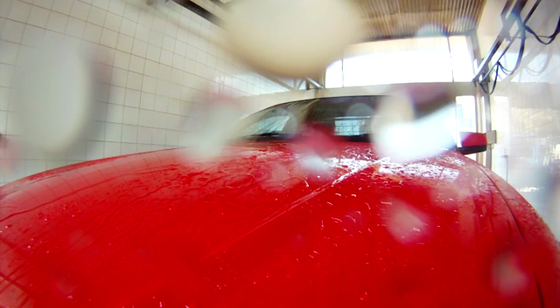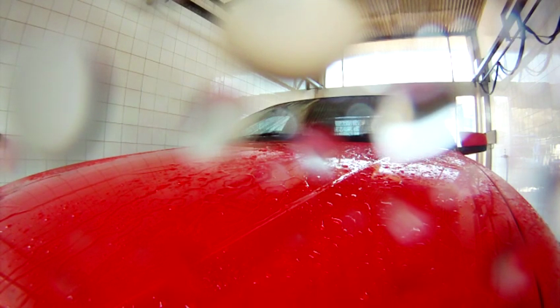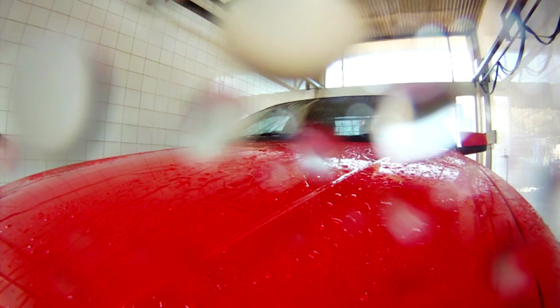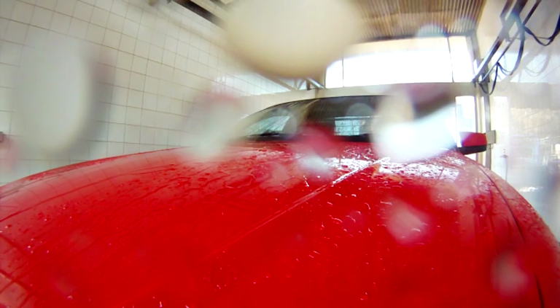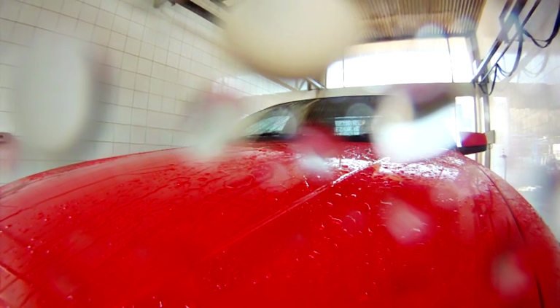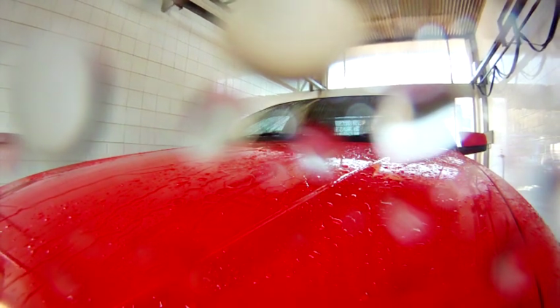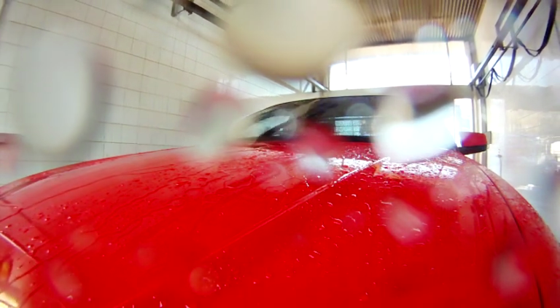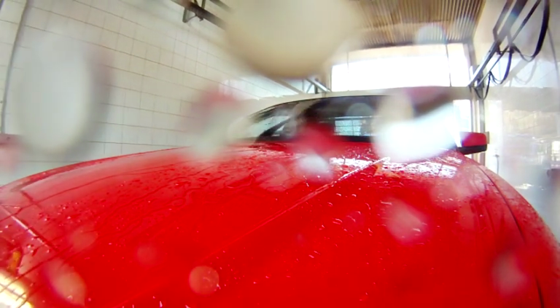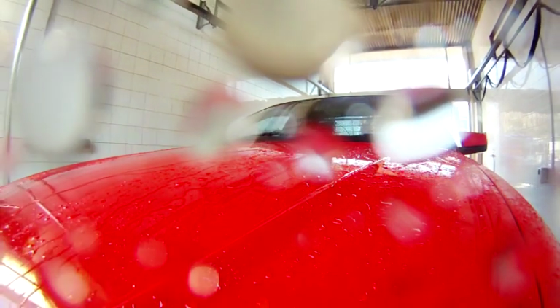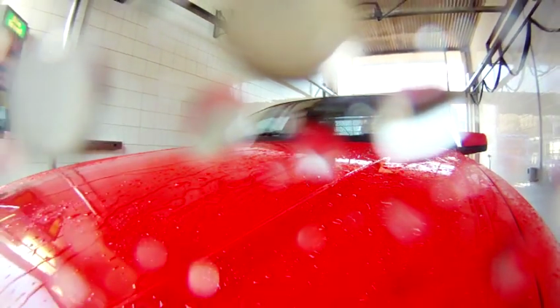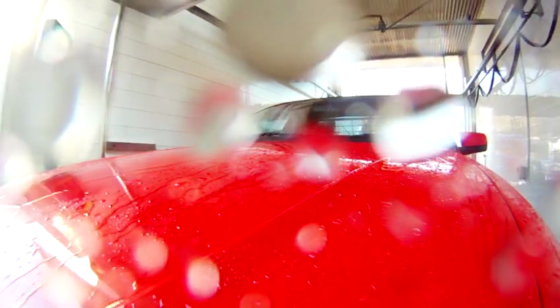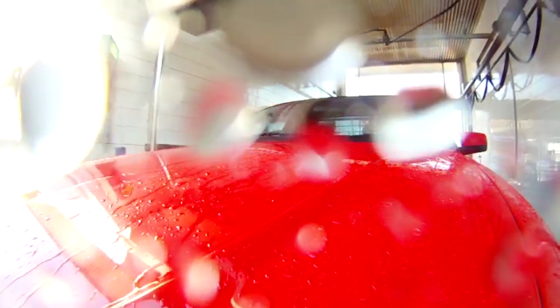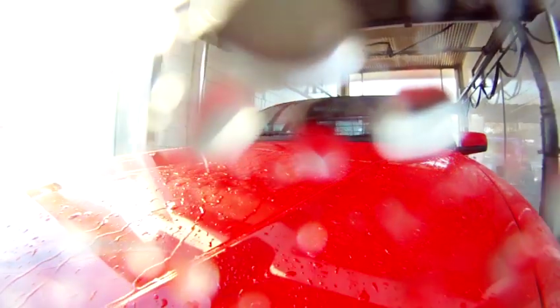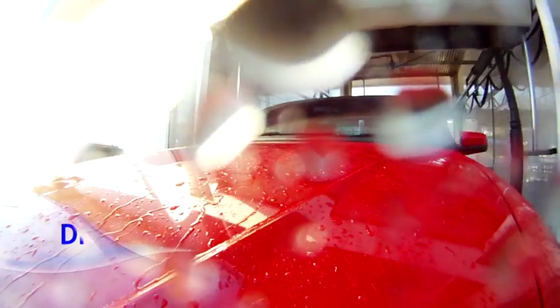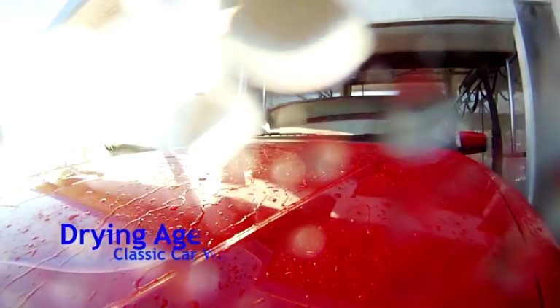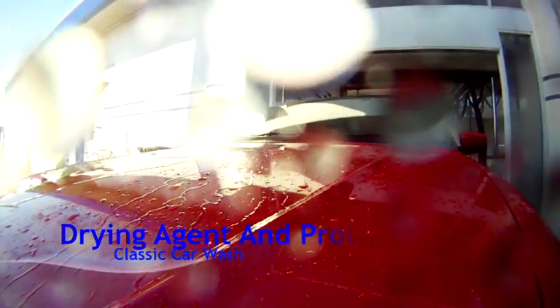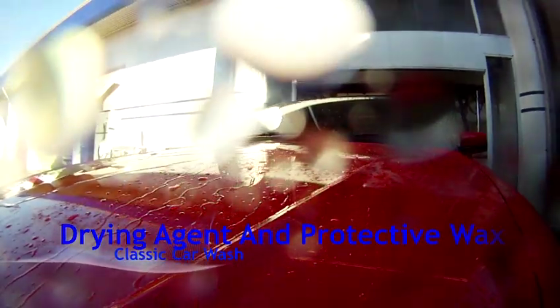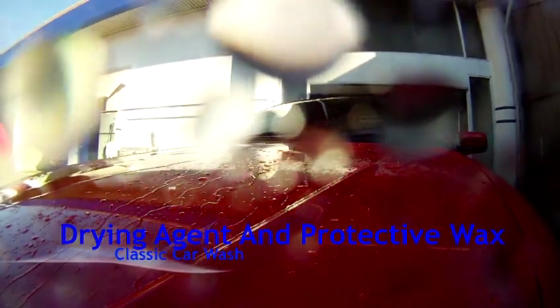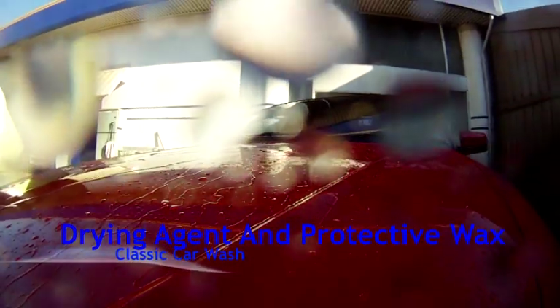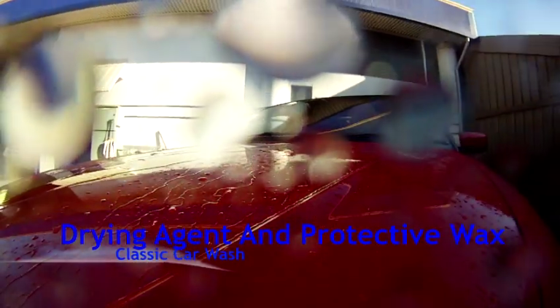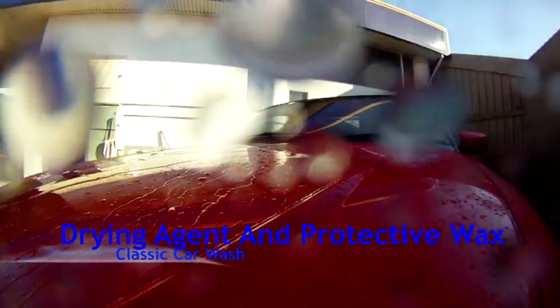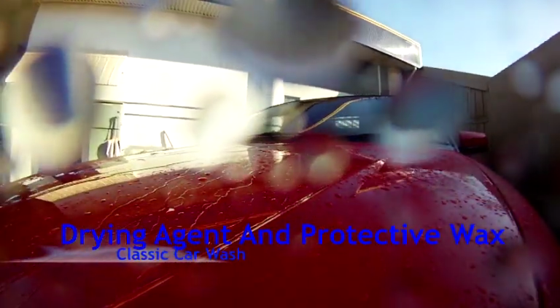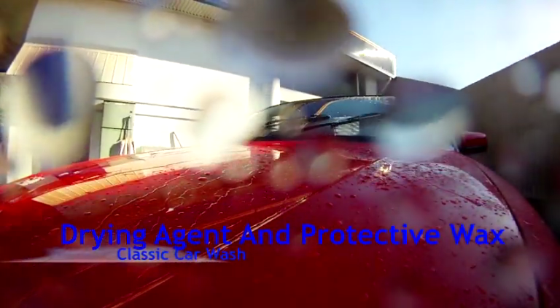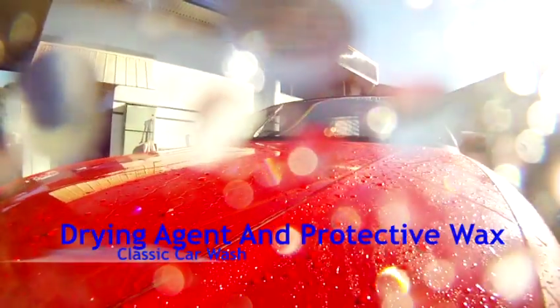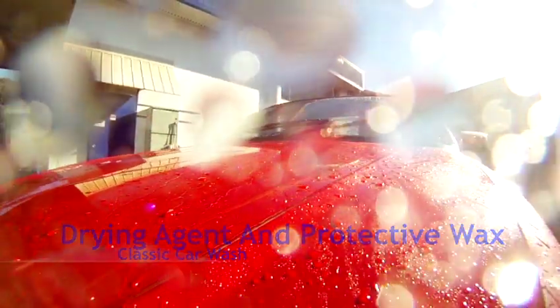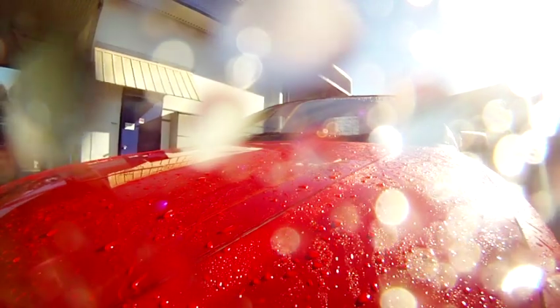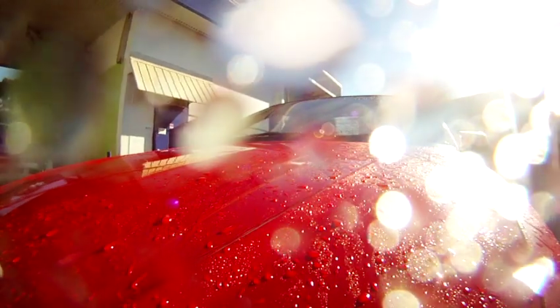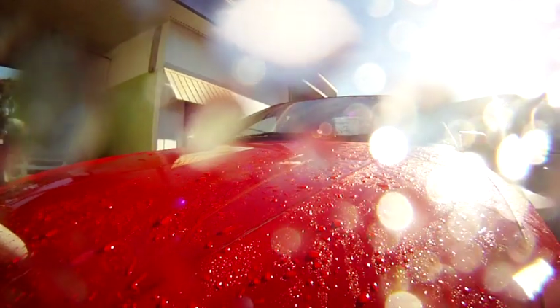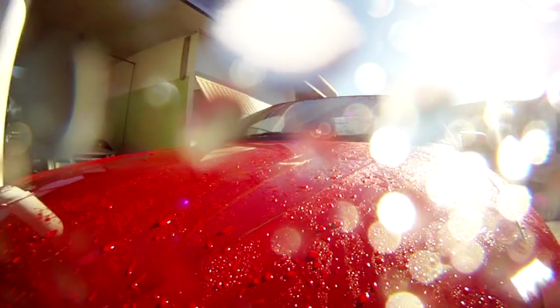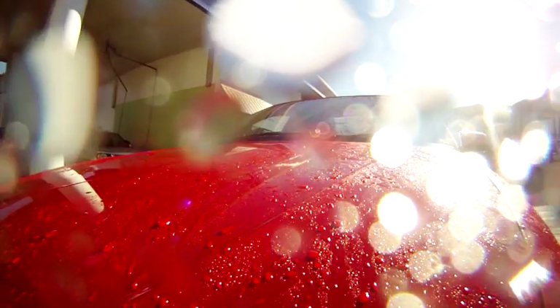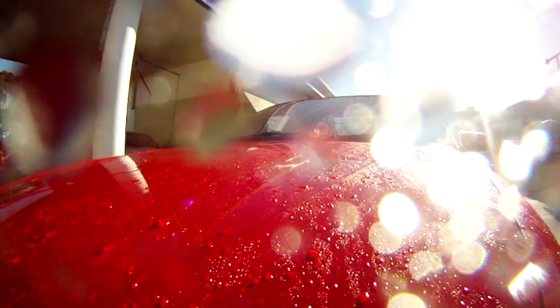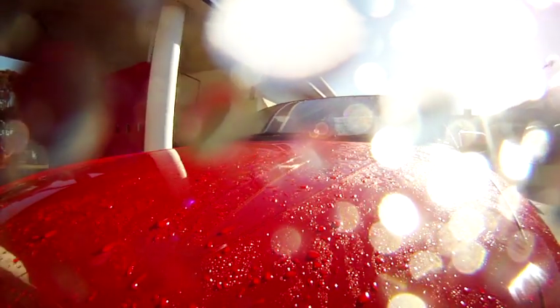As this site has no dryers, a quality drying agent is required. Slipstream 30 is both a drying agent and protective wax, giving more value to the wash operator and your most valuable asset, your customers.